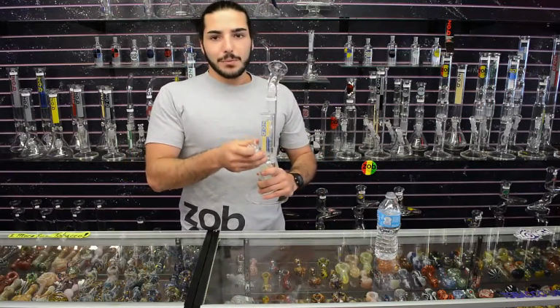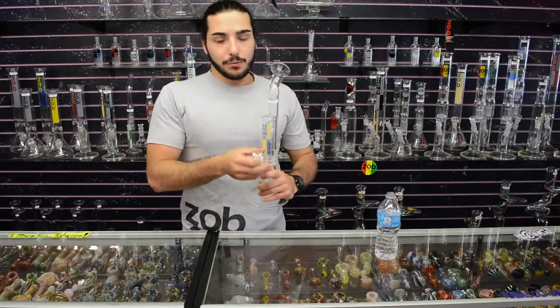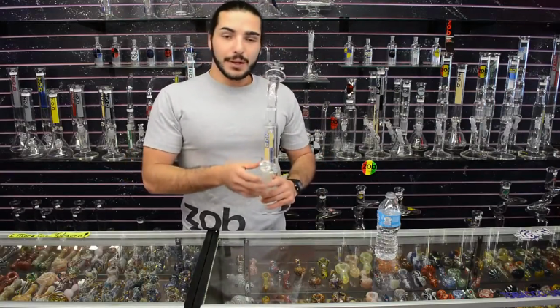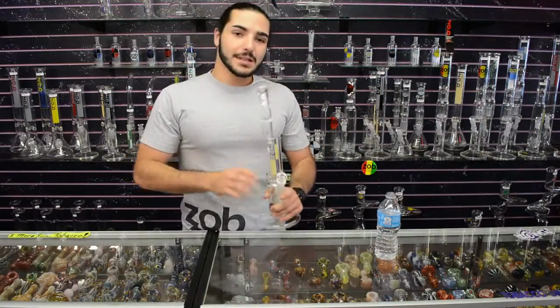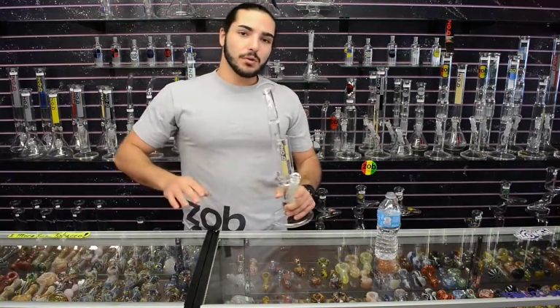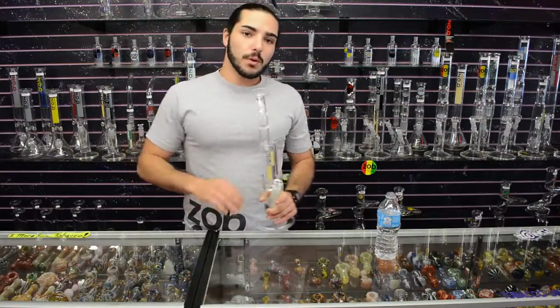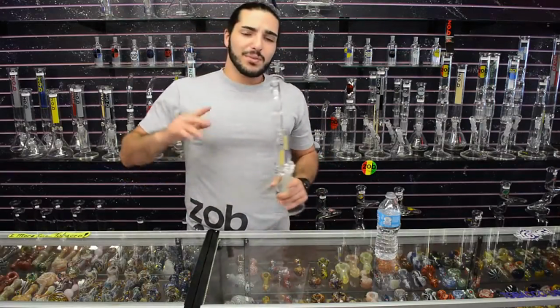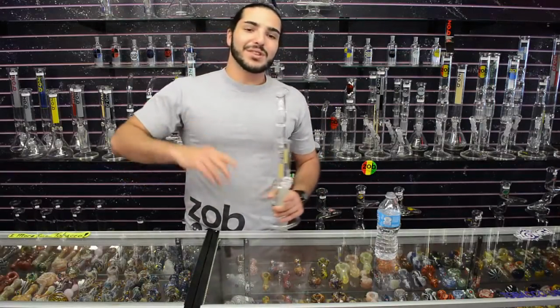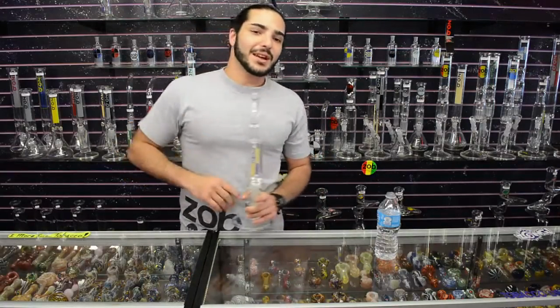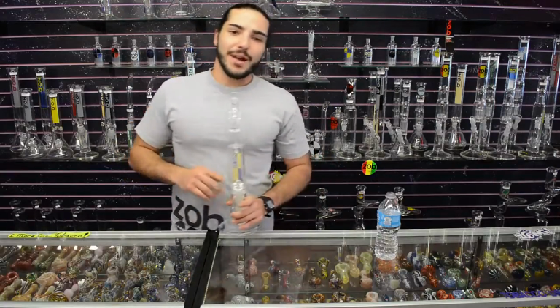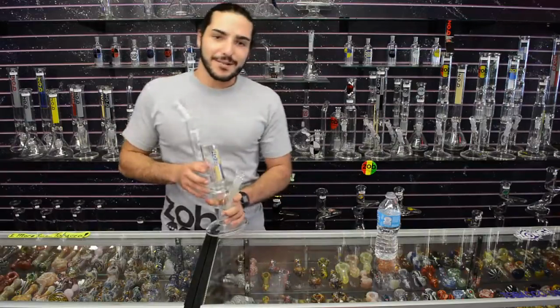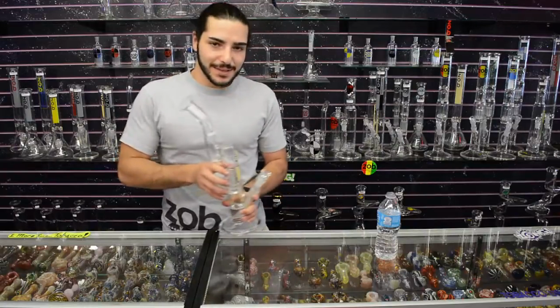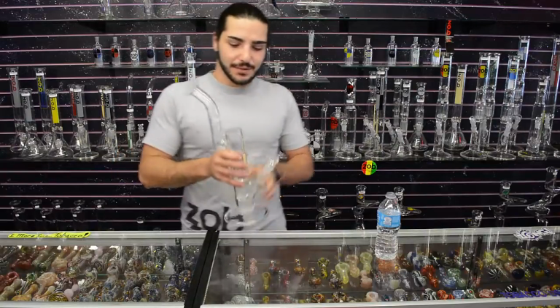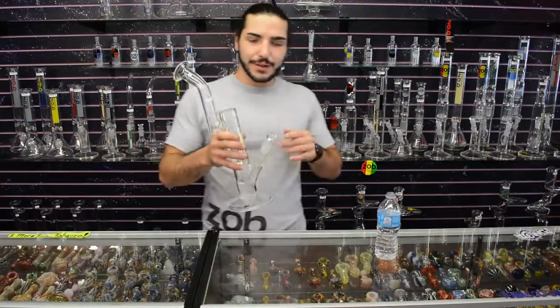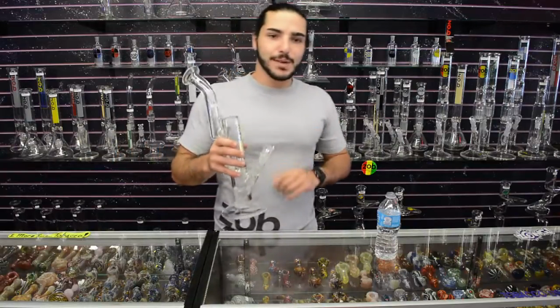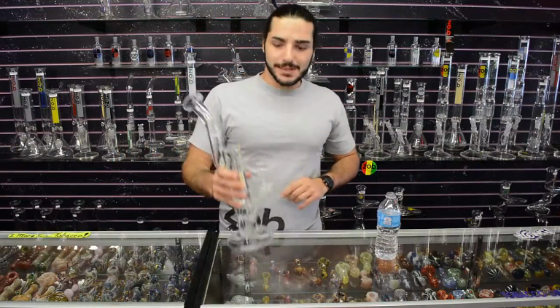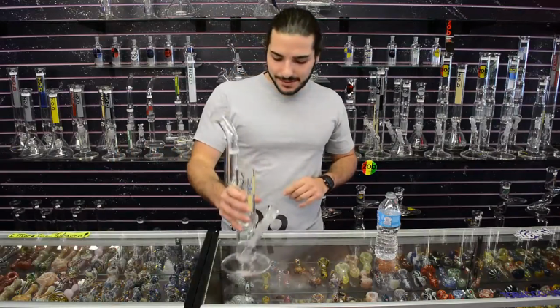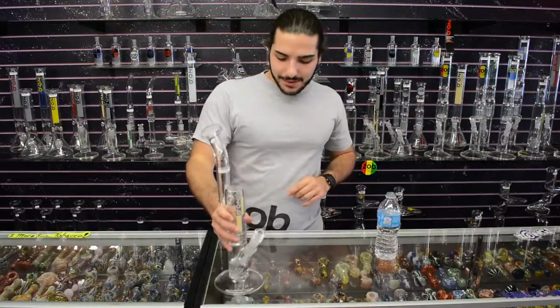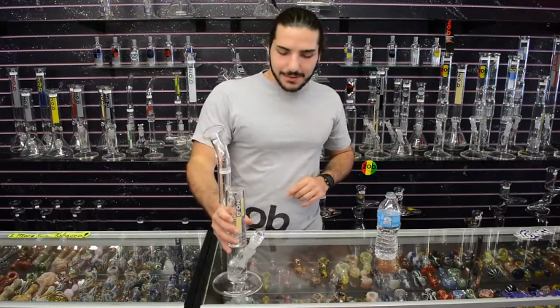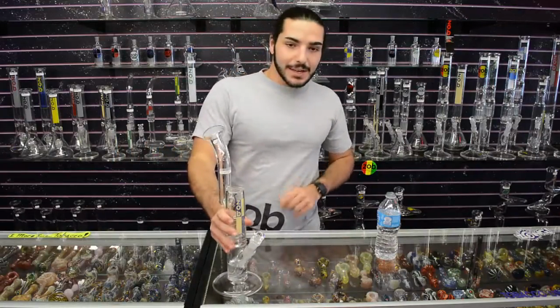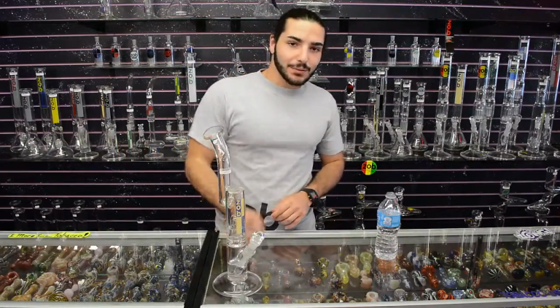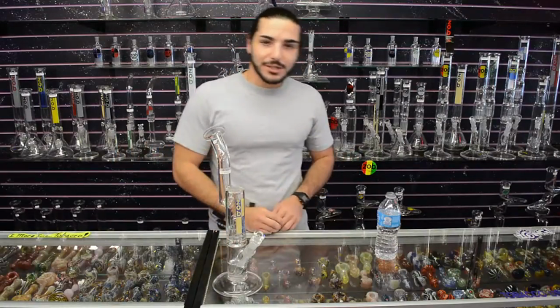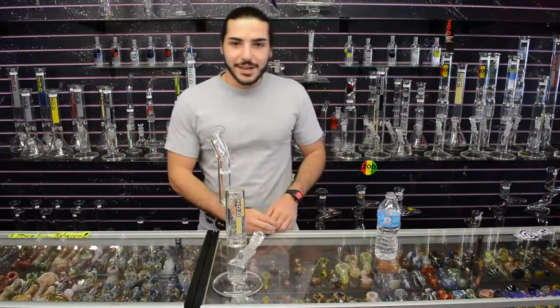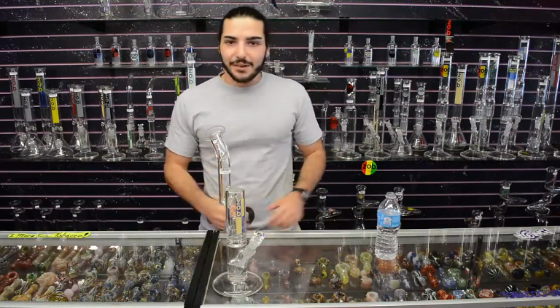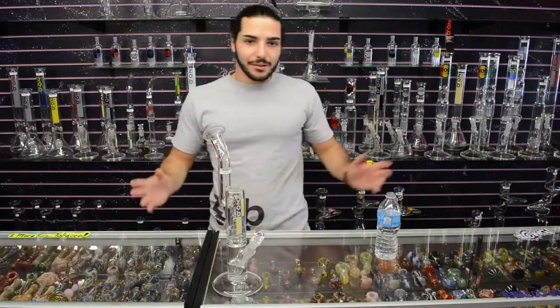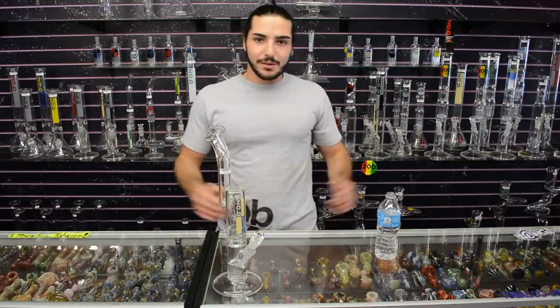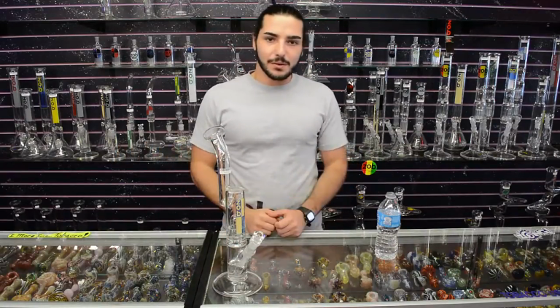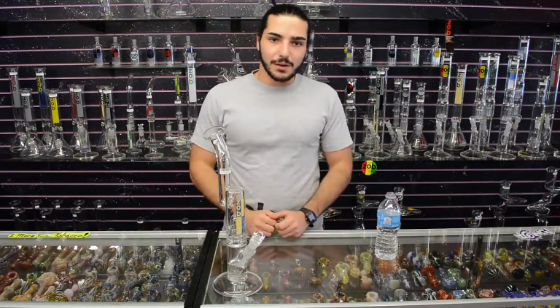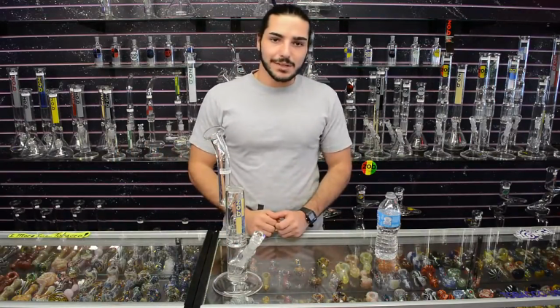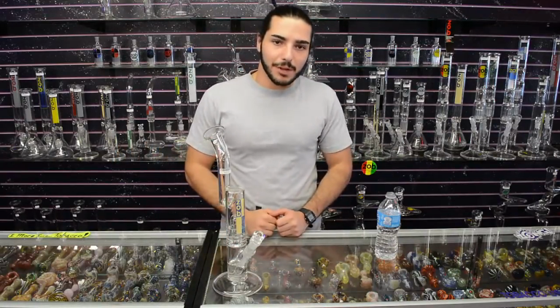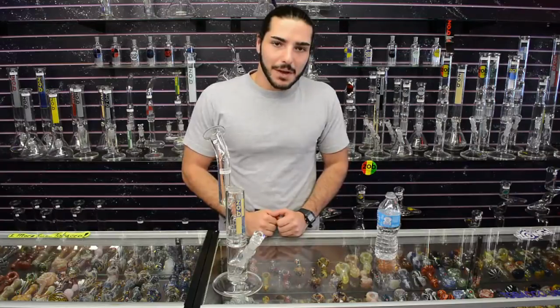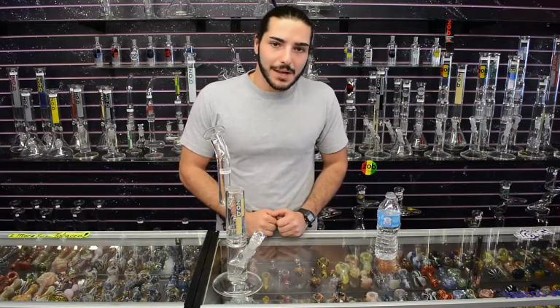Really nice smooth rip. Thanks for watching — check out the other tubes over on ZalbGlassPipes.com.